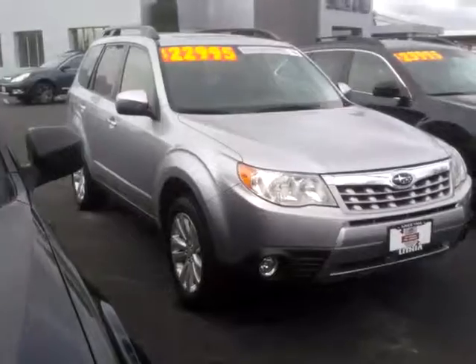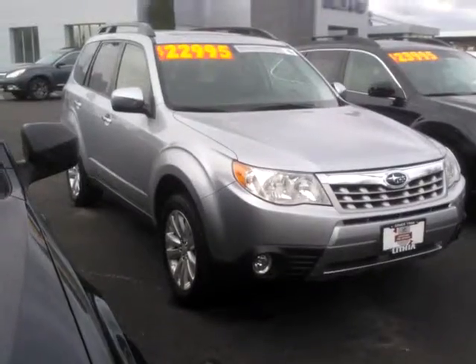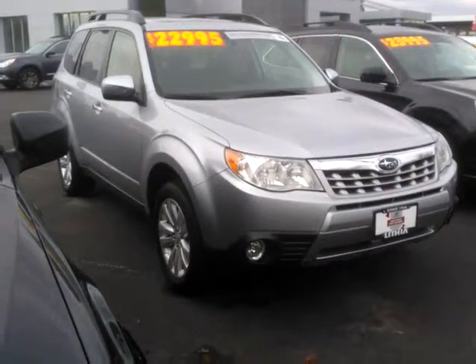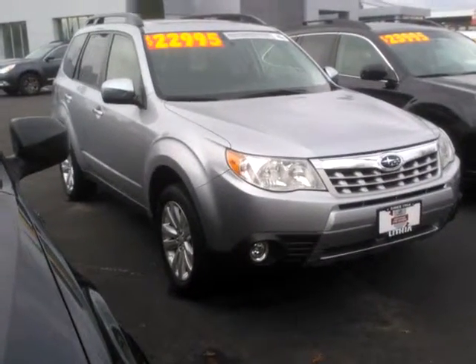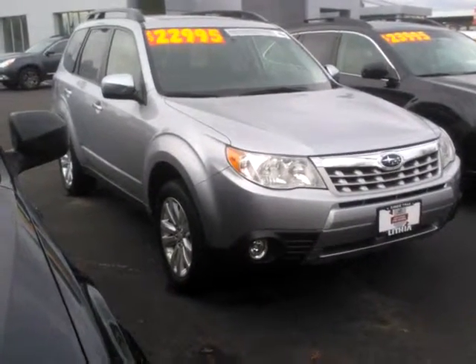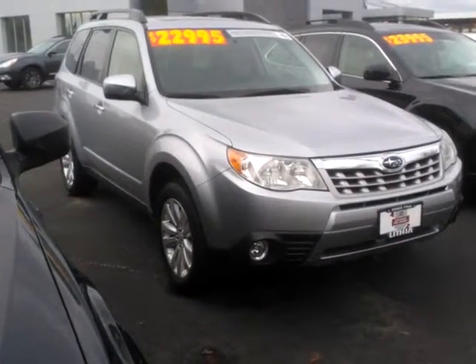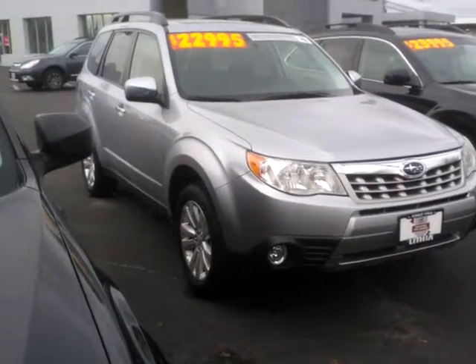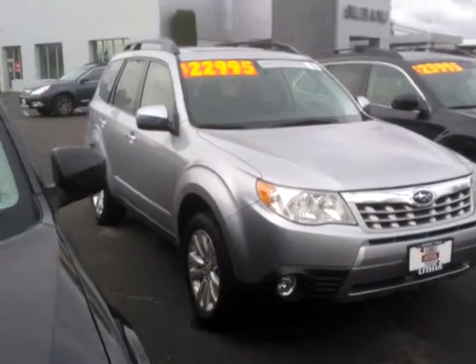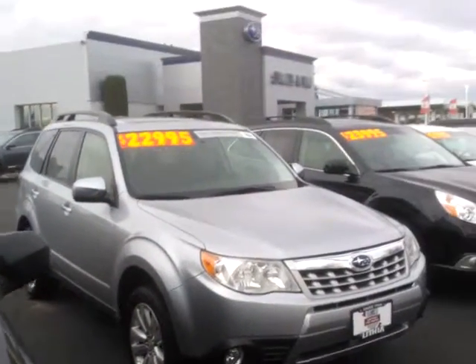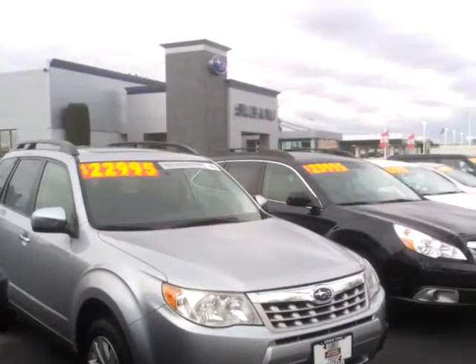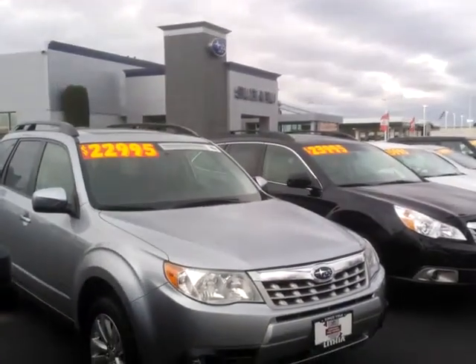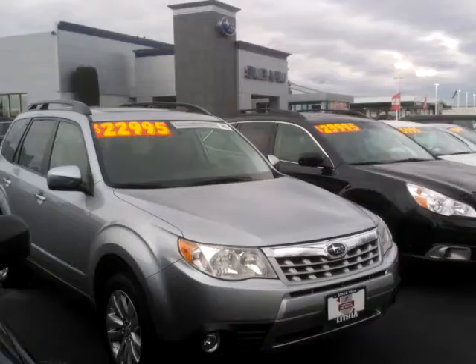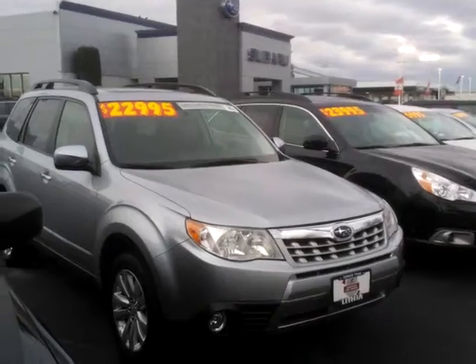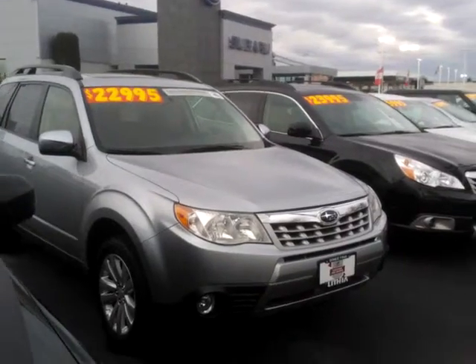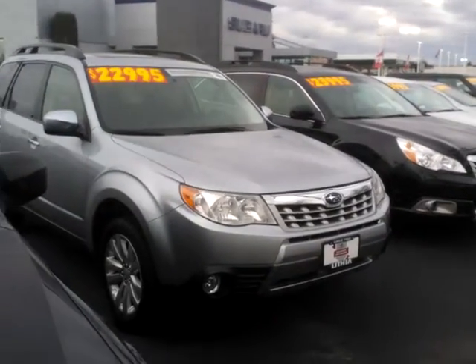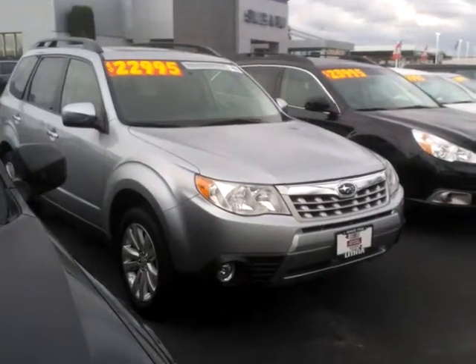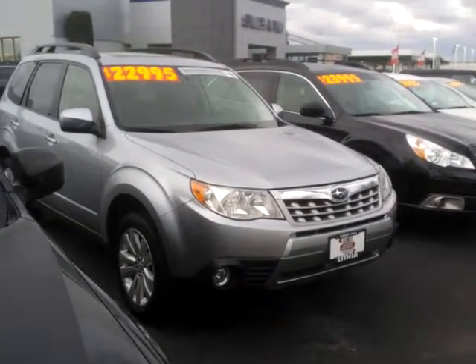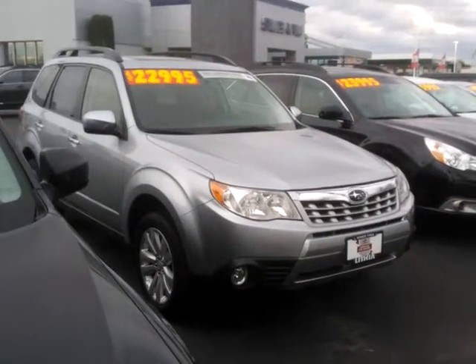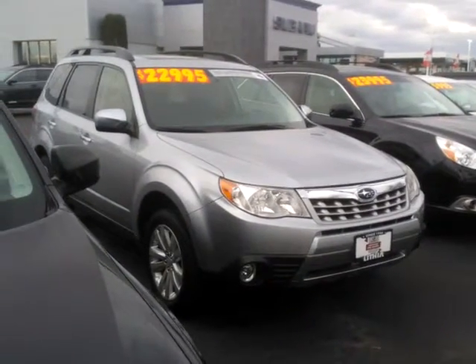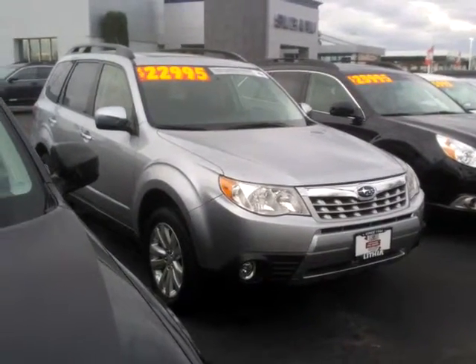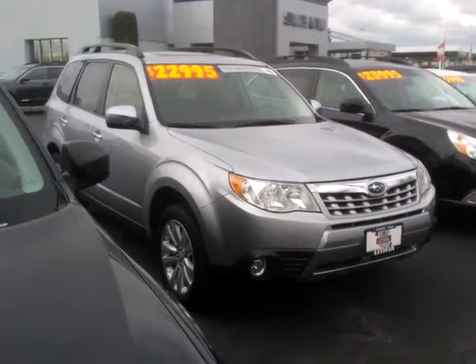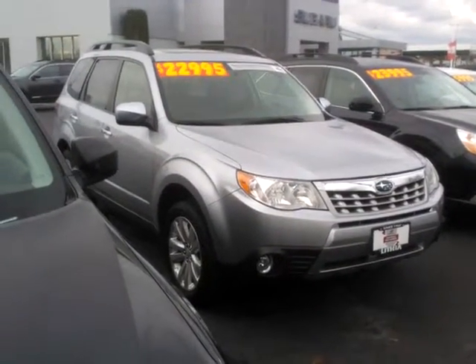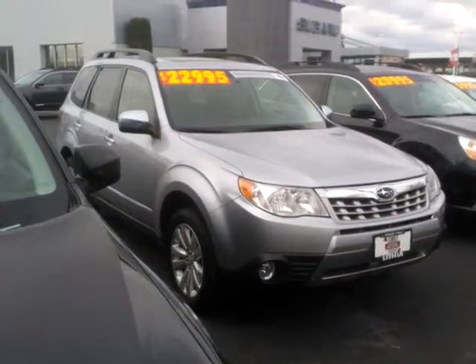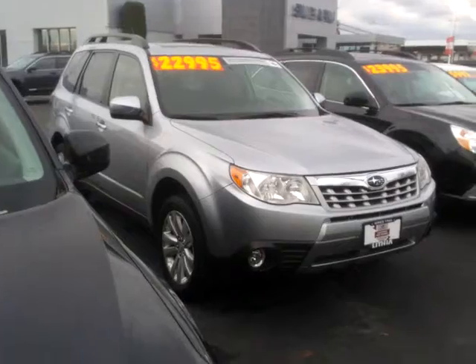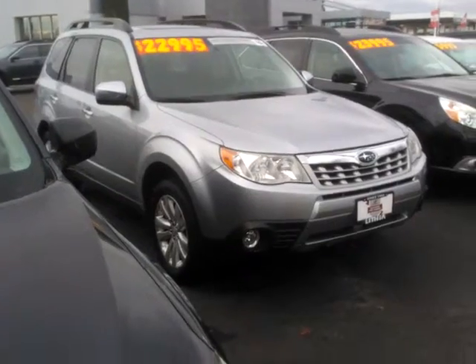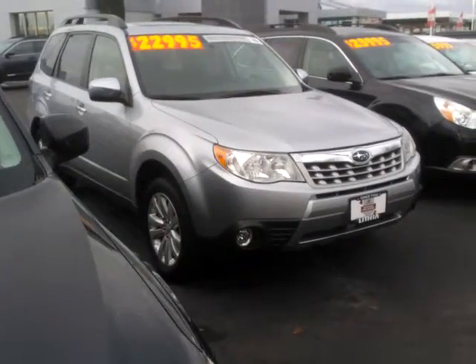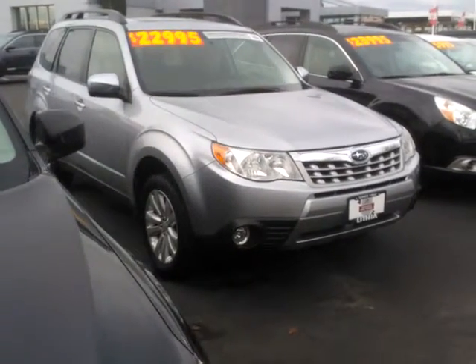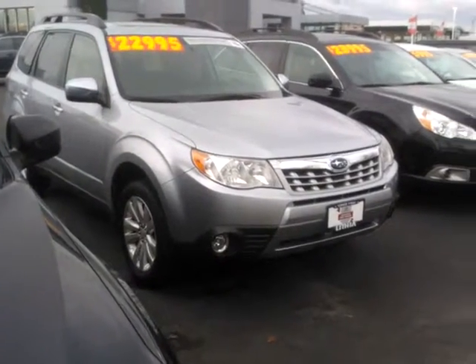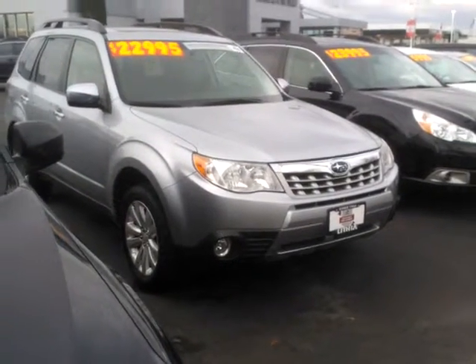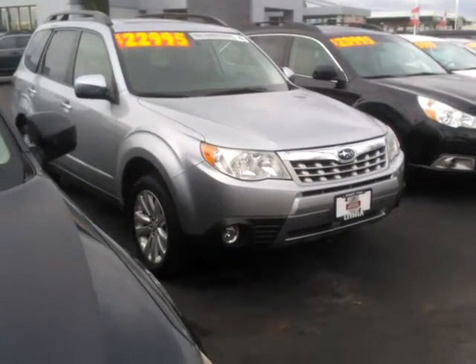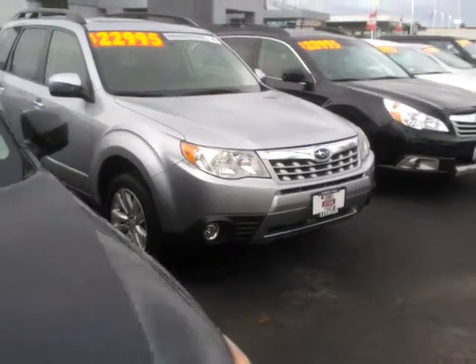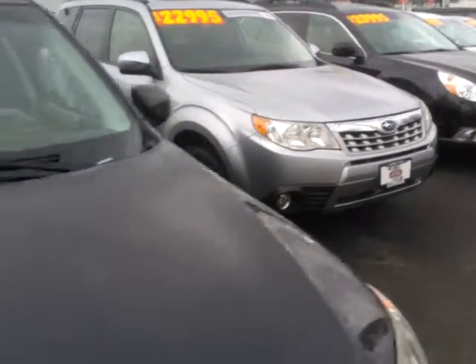Hi Brad, this is Ed Monson, Internet Sales Manager at Lithia Subaru of Fresno, and I'm shooting this video for you. We have quite a few, actually more than I thought when we spoke on the phone today. This is a newer one and it's a stick shift, and I think it's not what you were looking for.